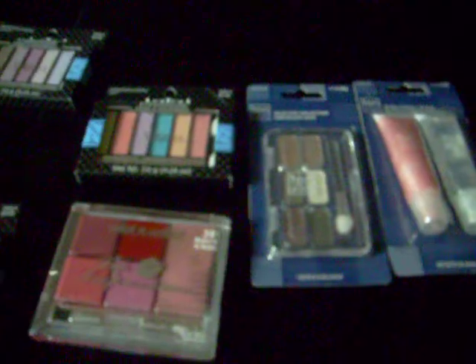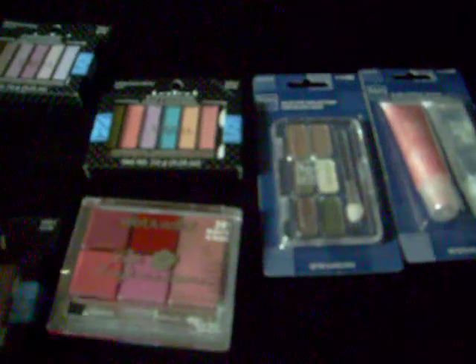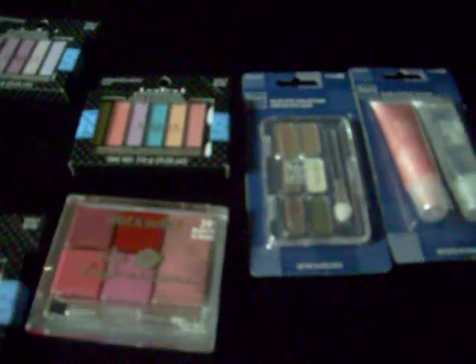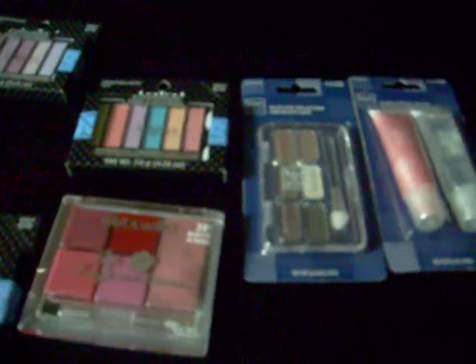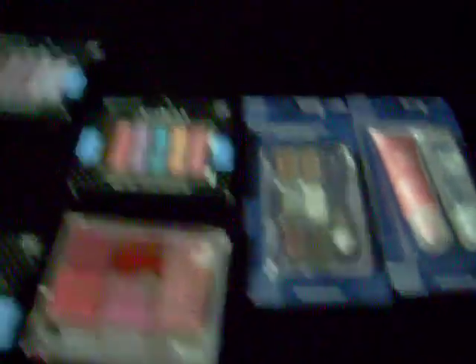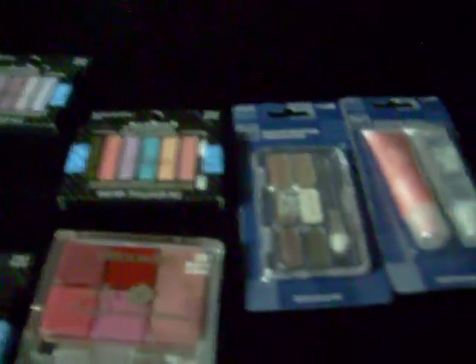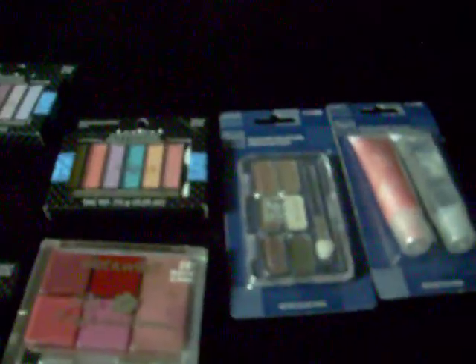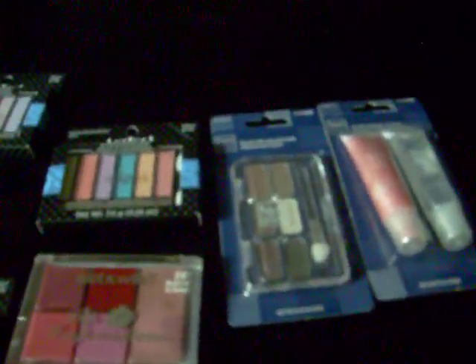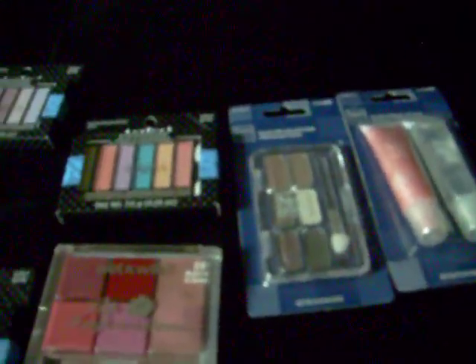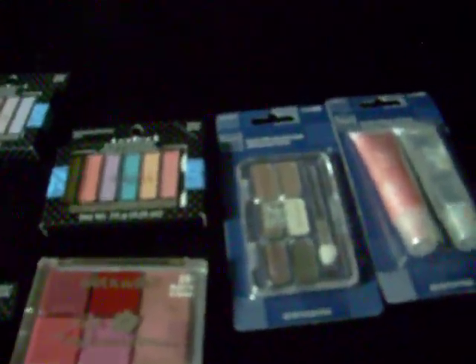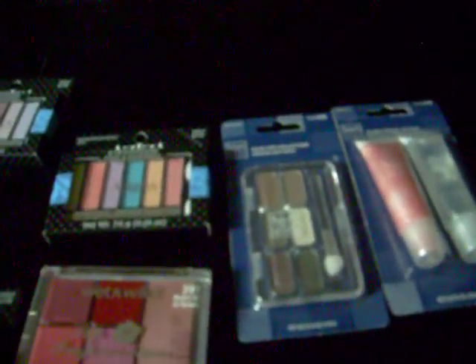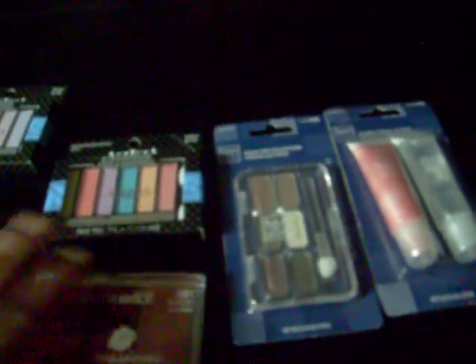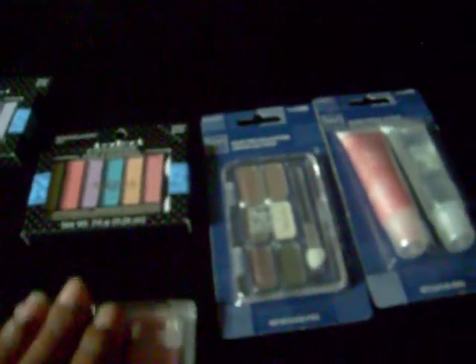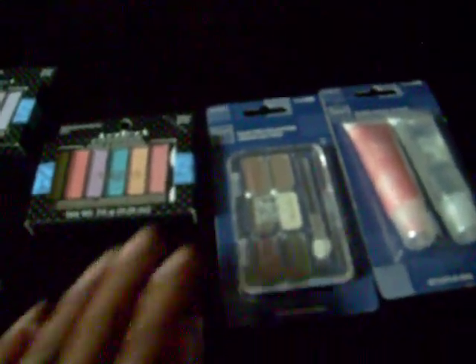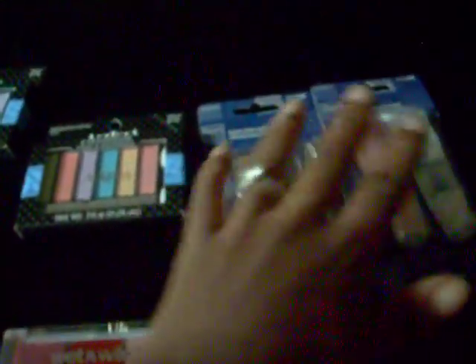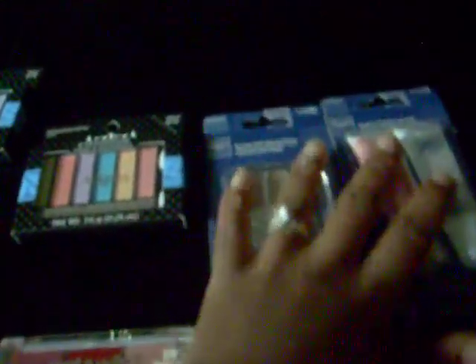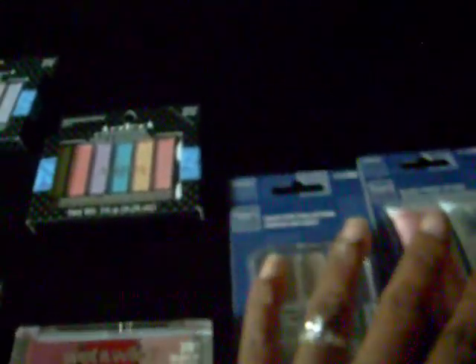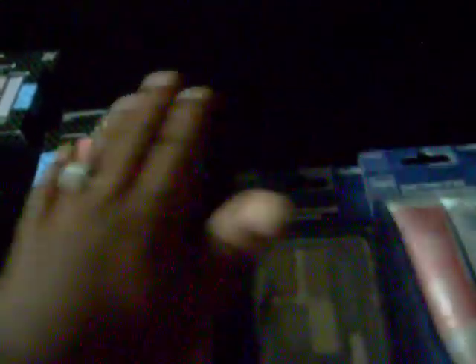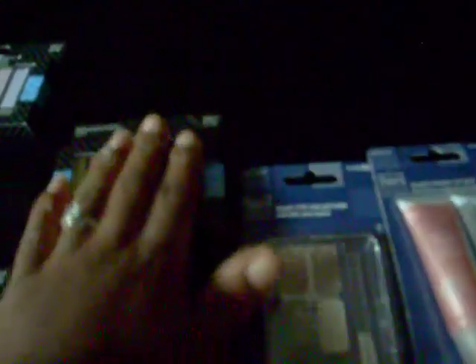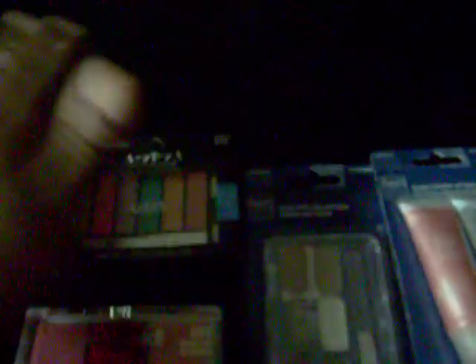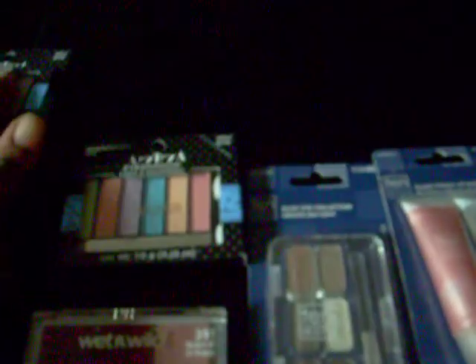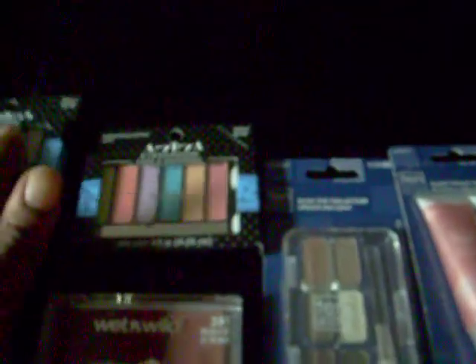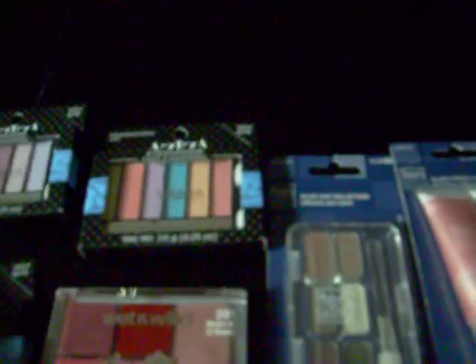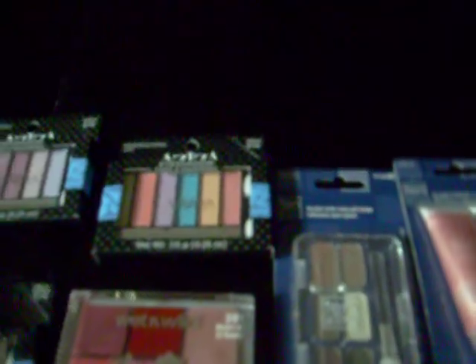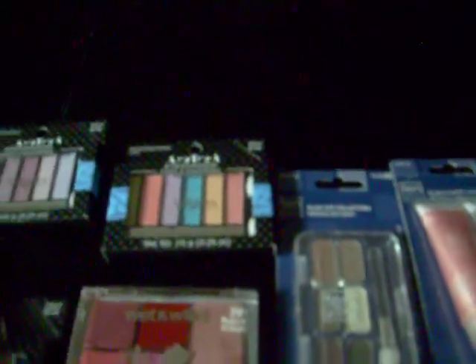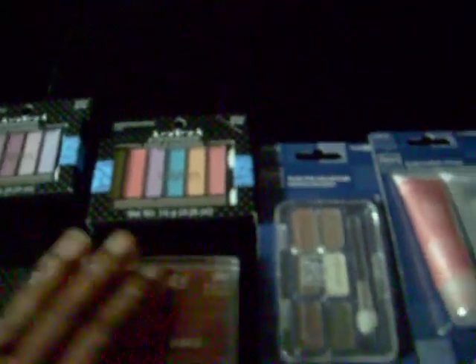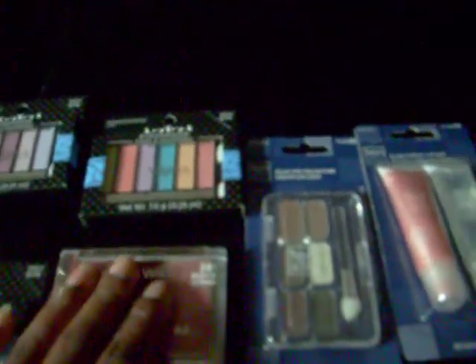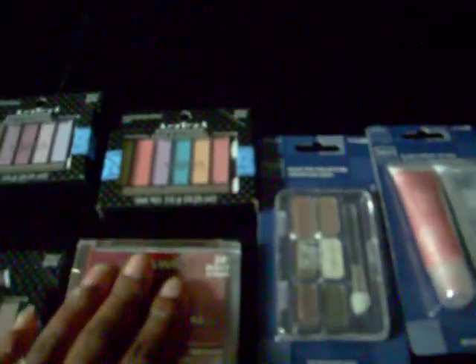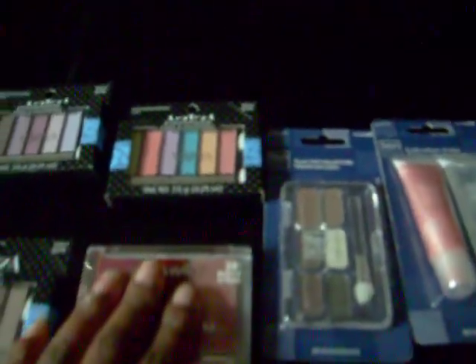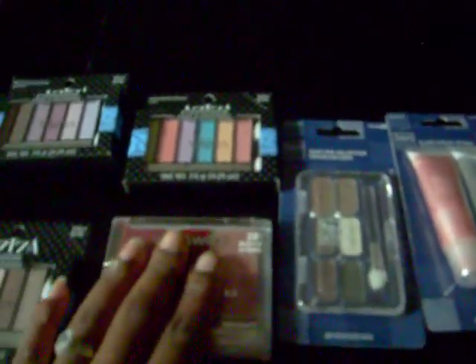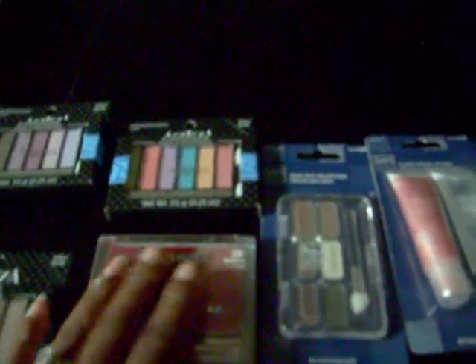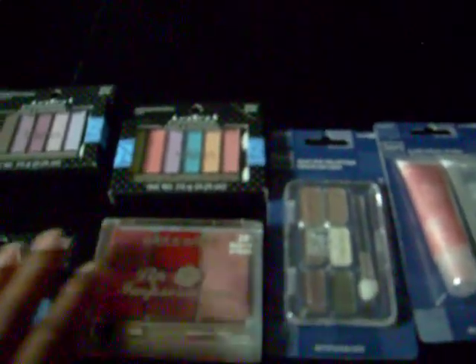Hey, hey, YouTube, it's me. I came to show you some things that I got today from the 99 cent store.